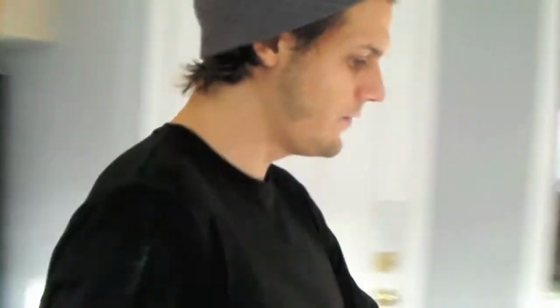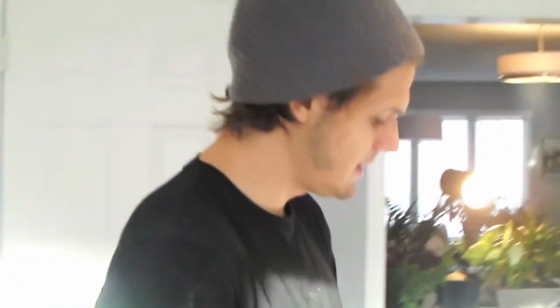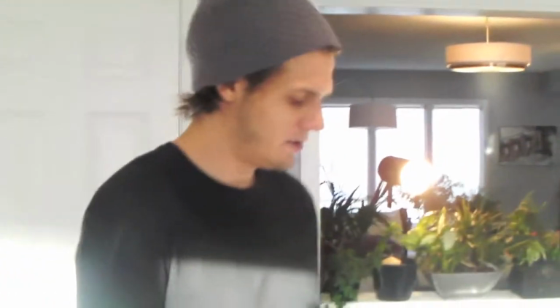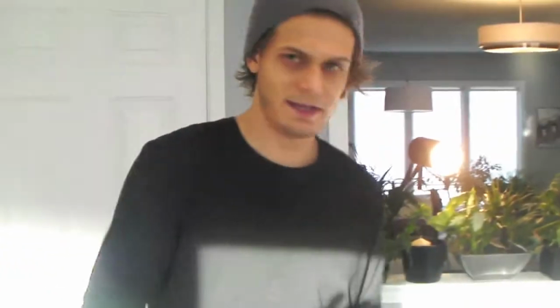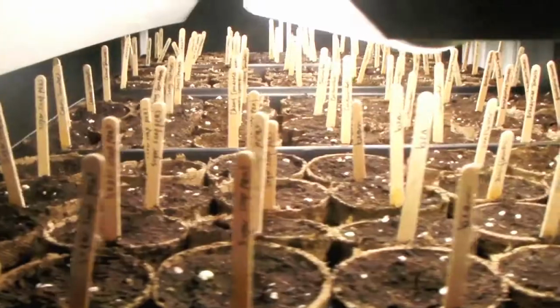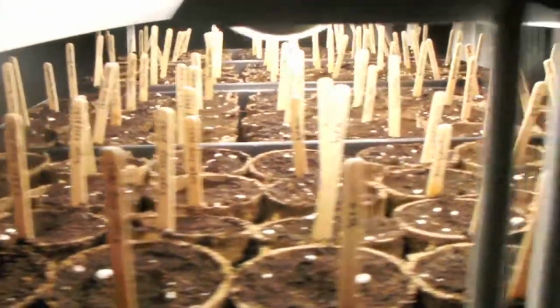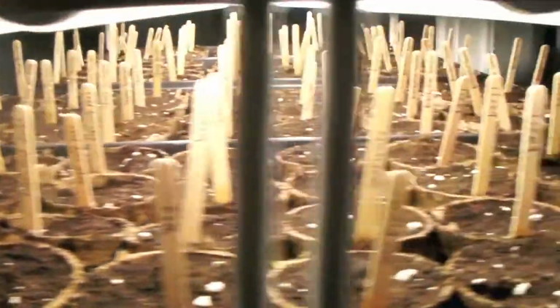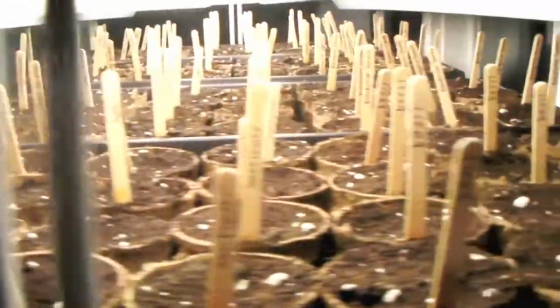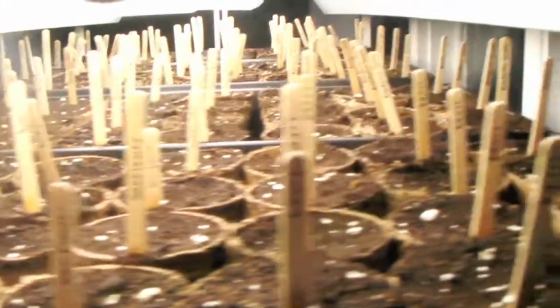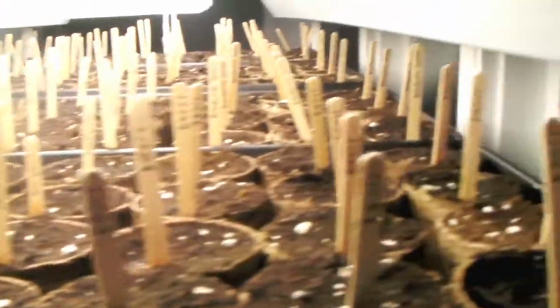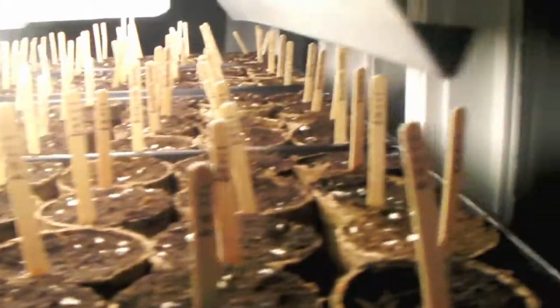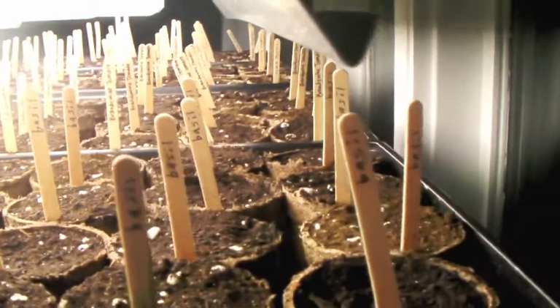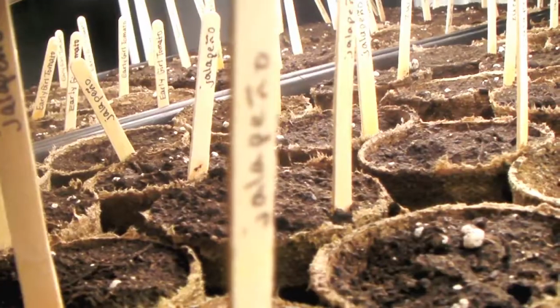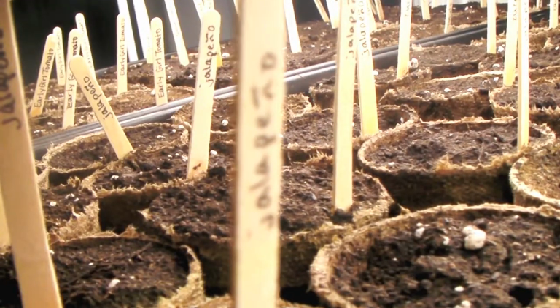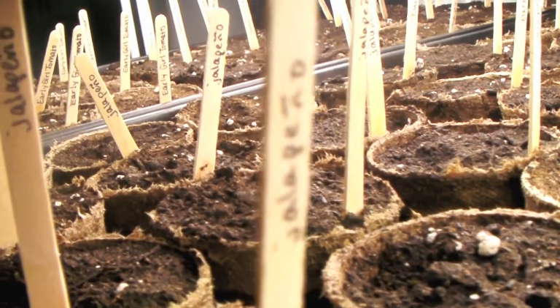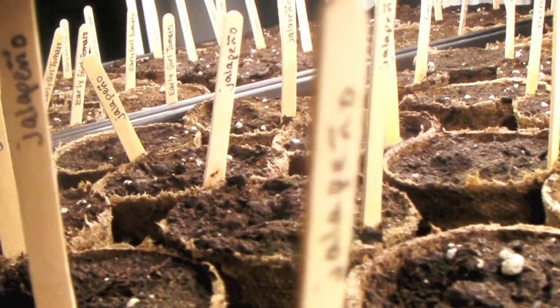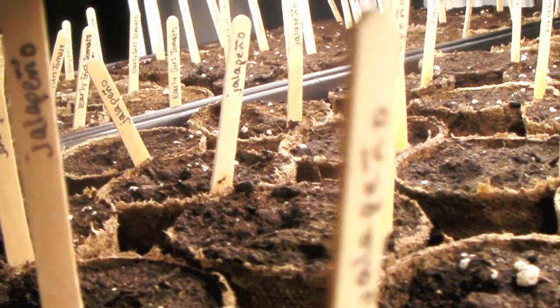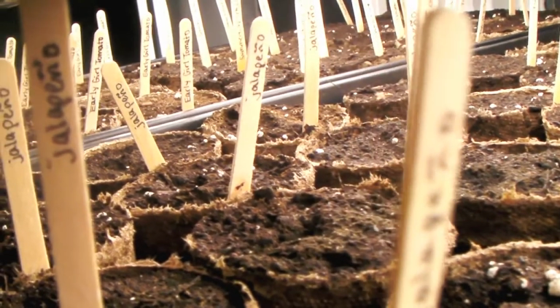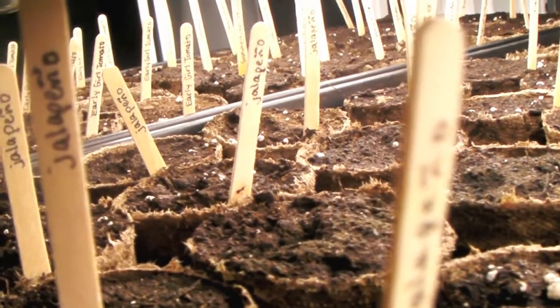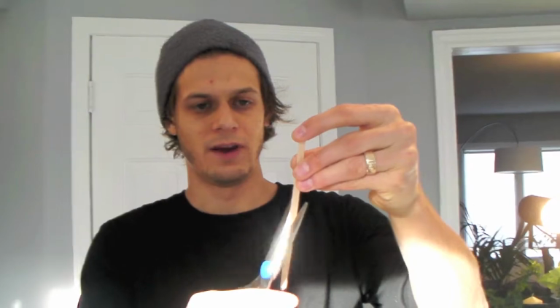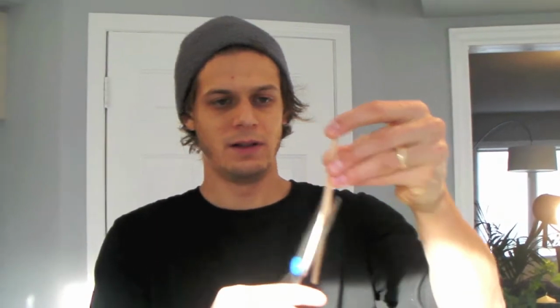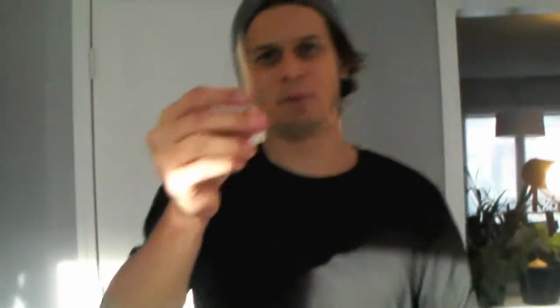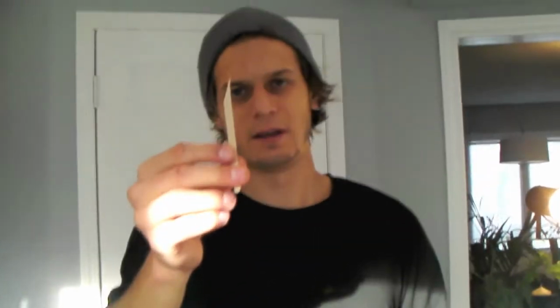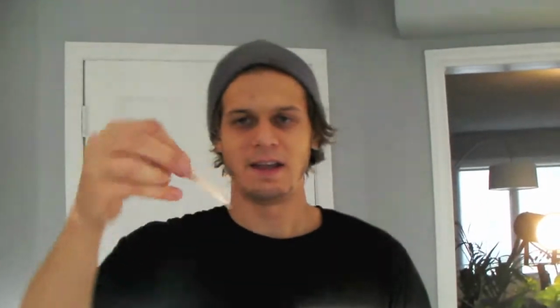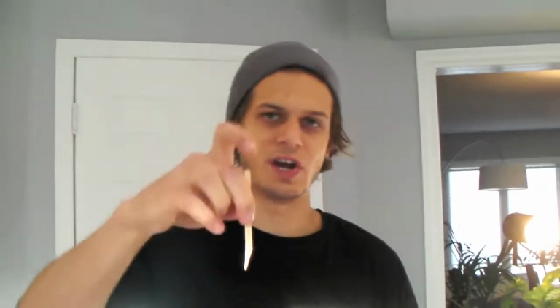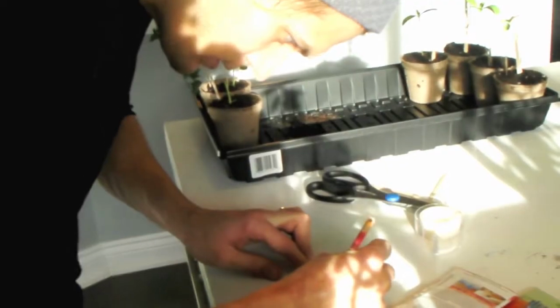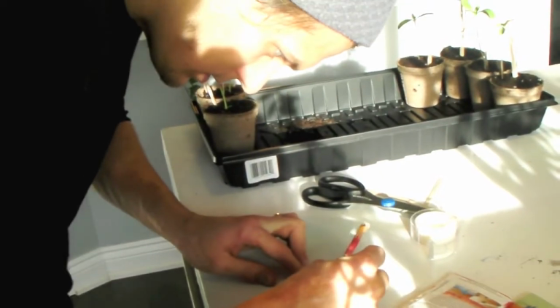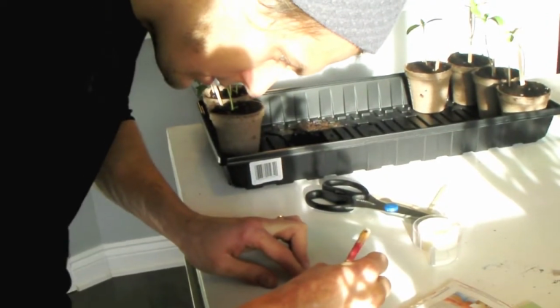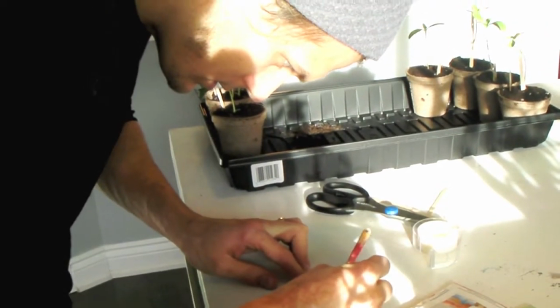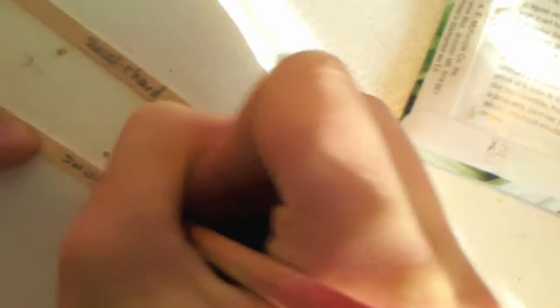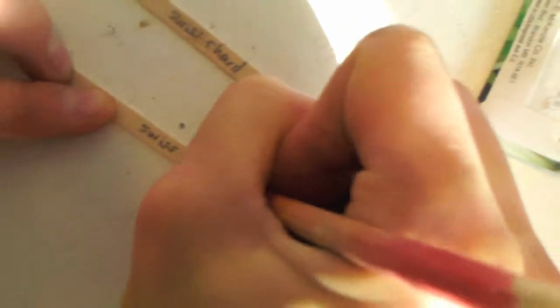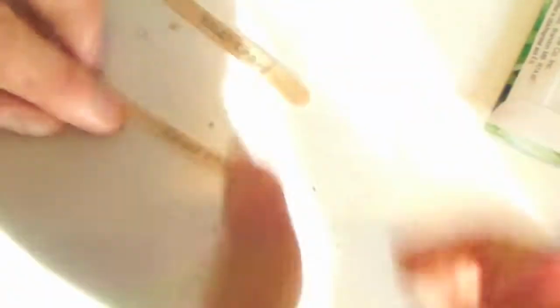I find it really handy to use these small stir sticks for coffee and tea for labelling these. All I do is take the stir stick and cut it on a sharp angle right in the middle. Then I have a point and I can jab it right in there — little labels for our little plants.